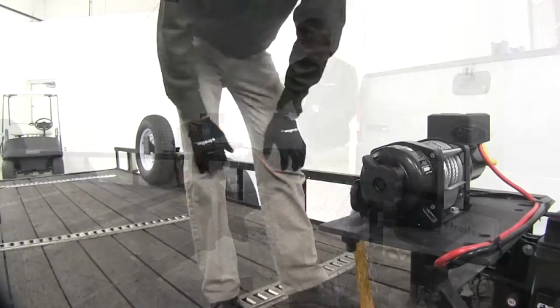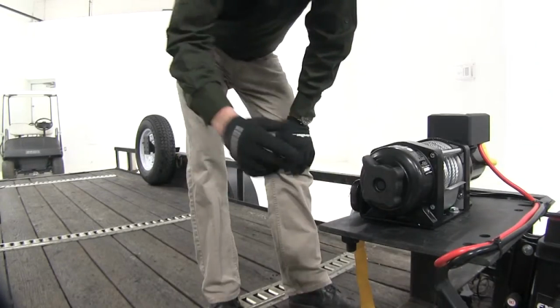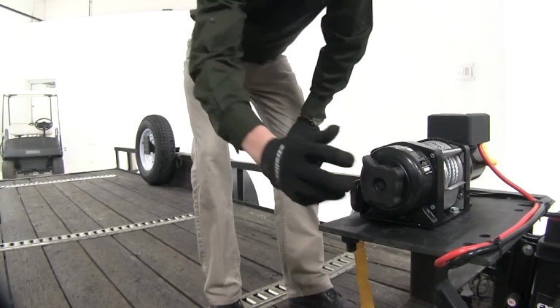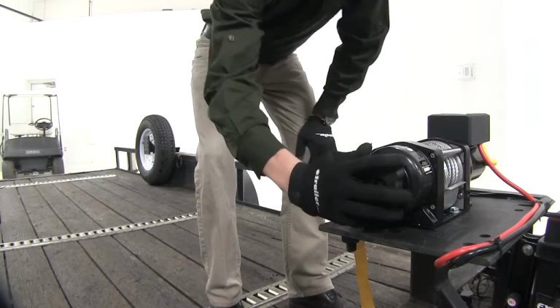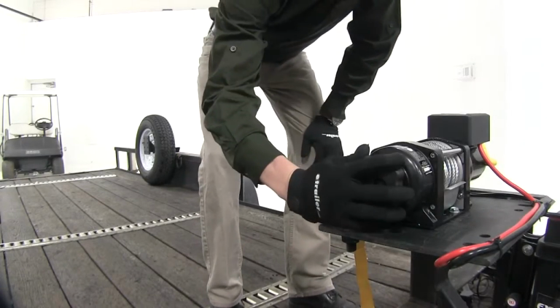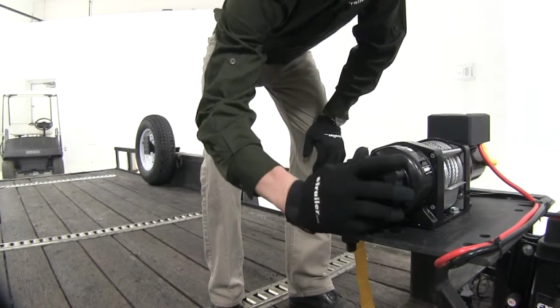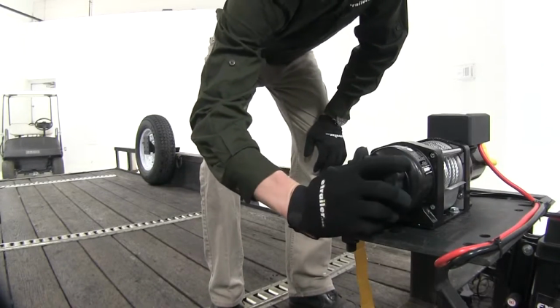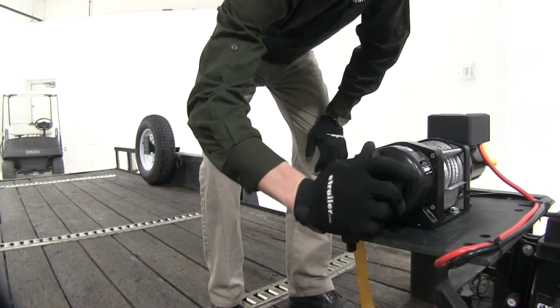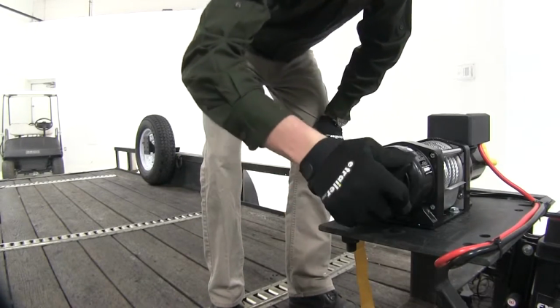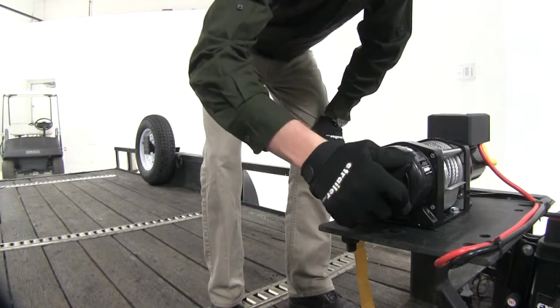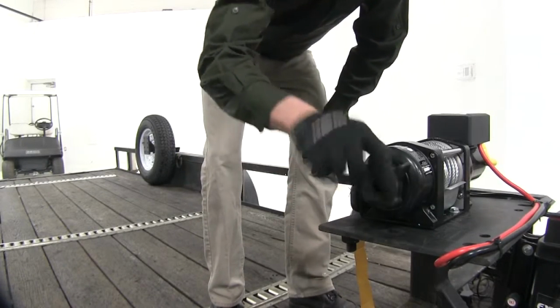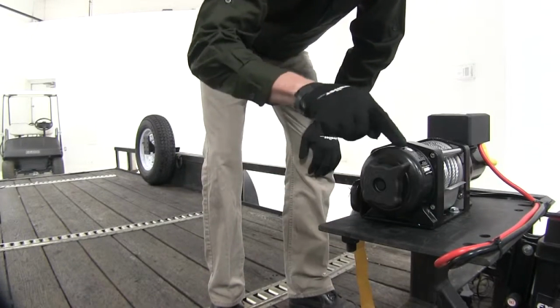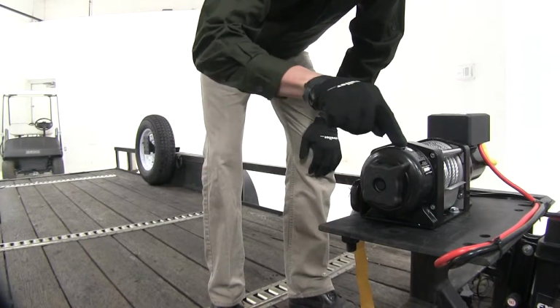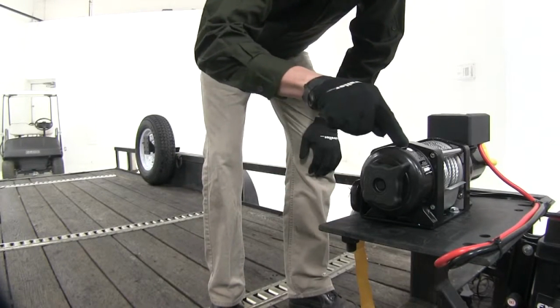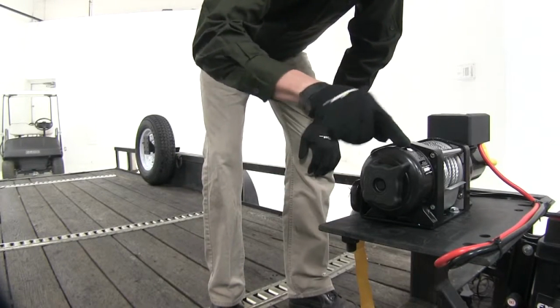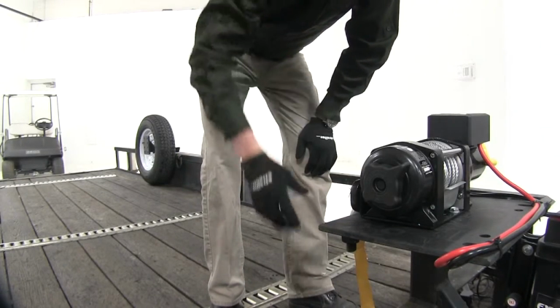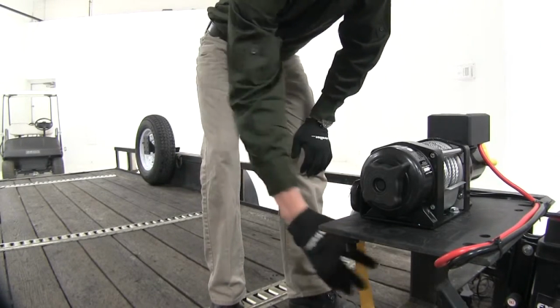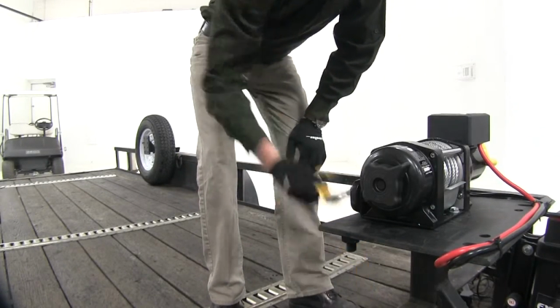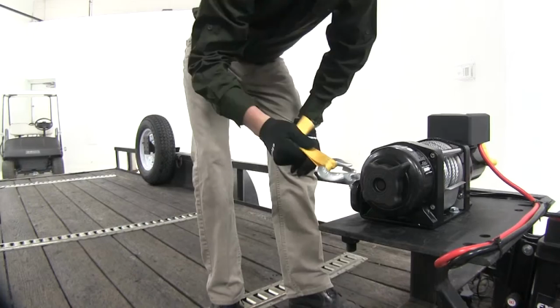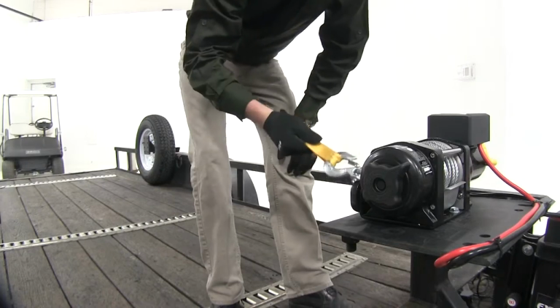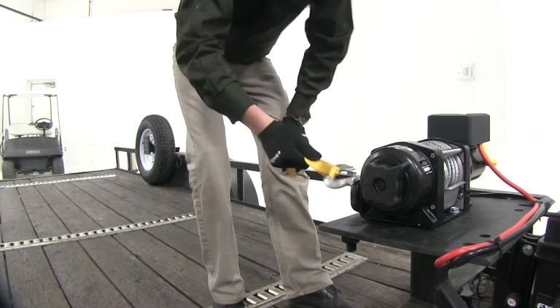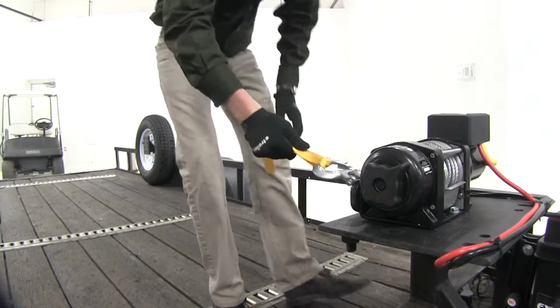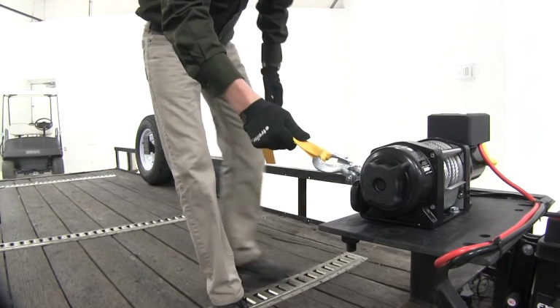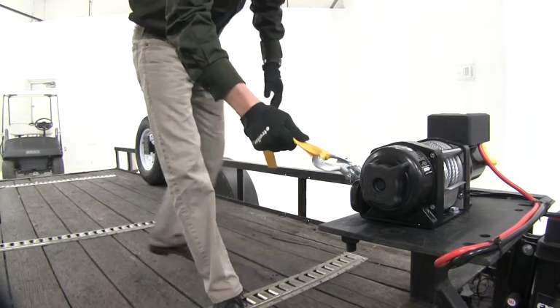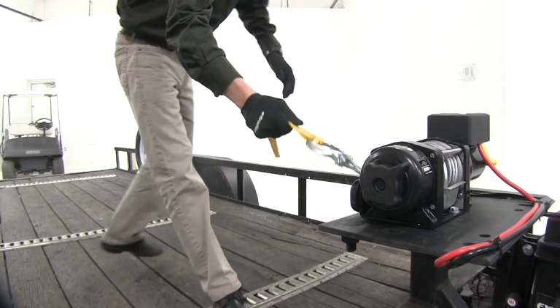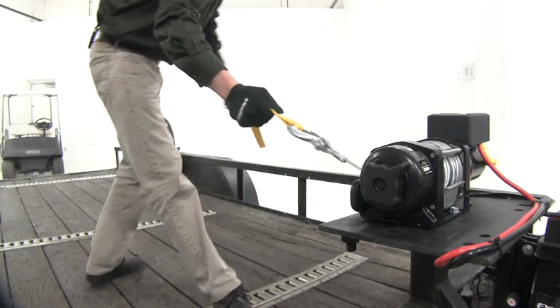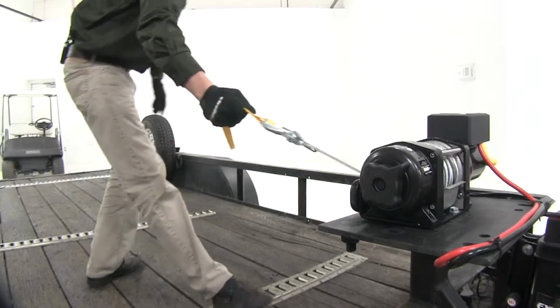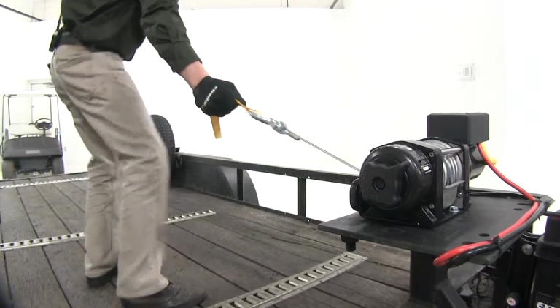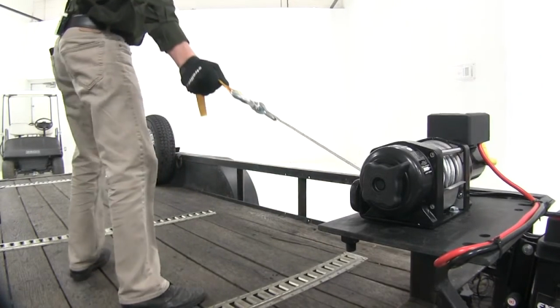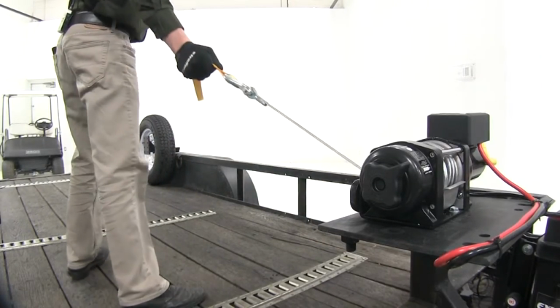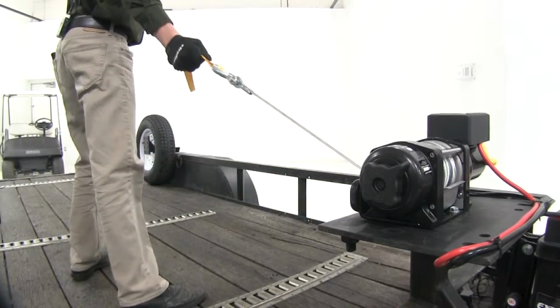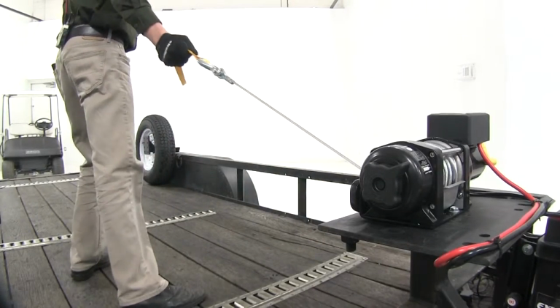Next thing I'll do is I'll take my clutch knob, turn it to the free spool right there, grab my cable by the hand saver strap, and make our way down.